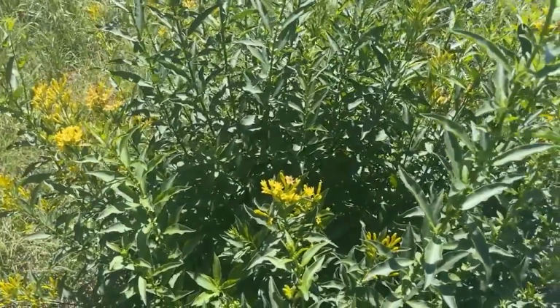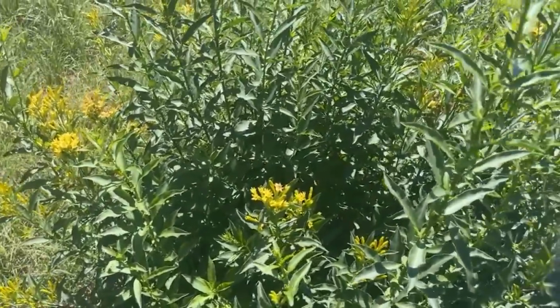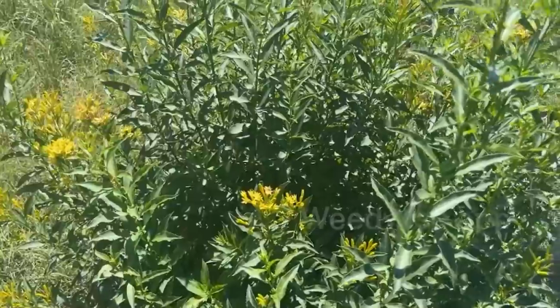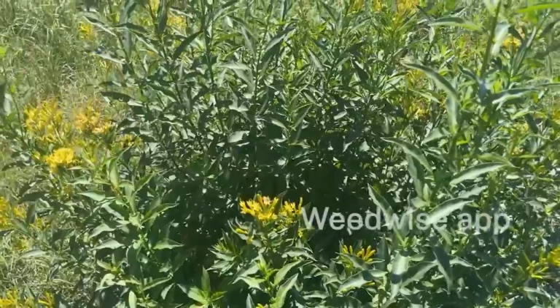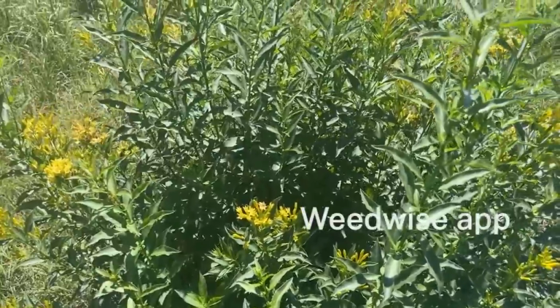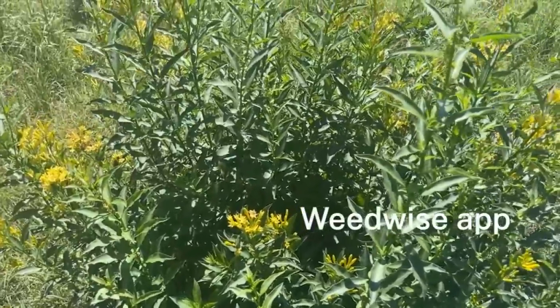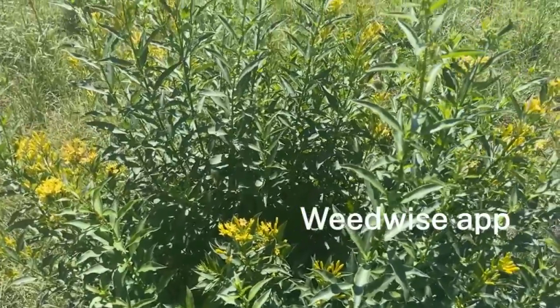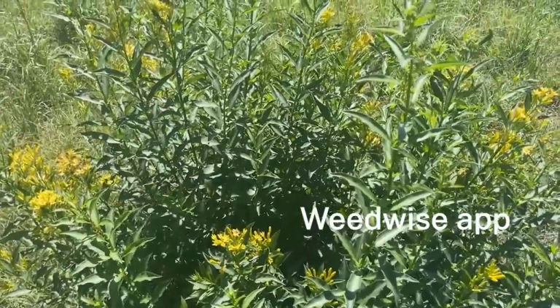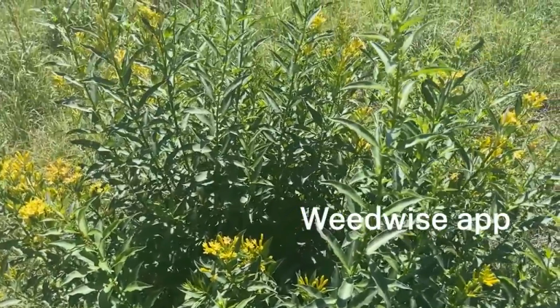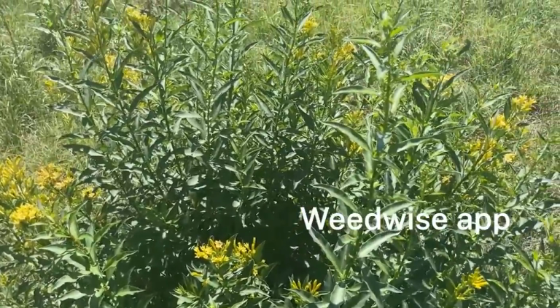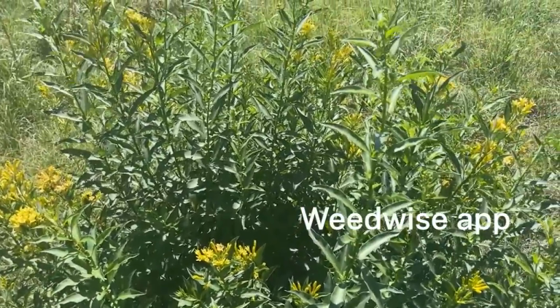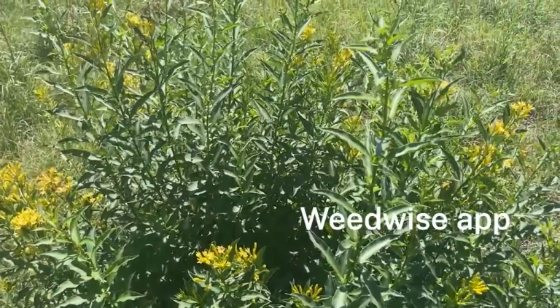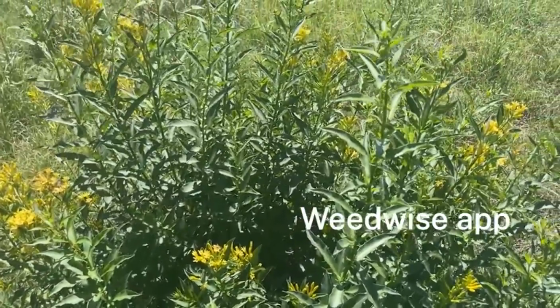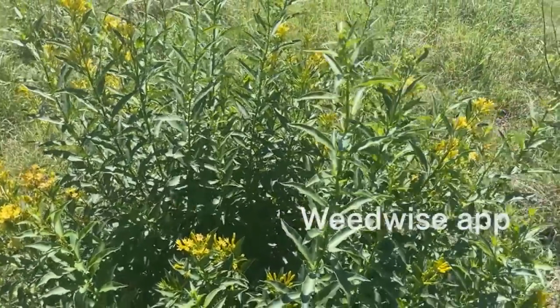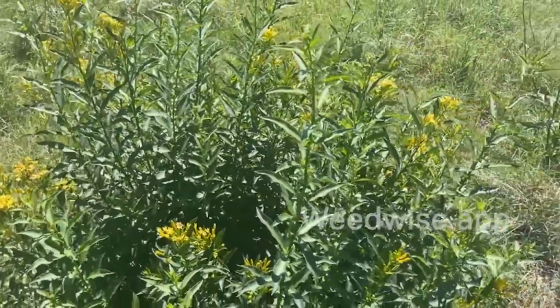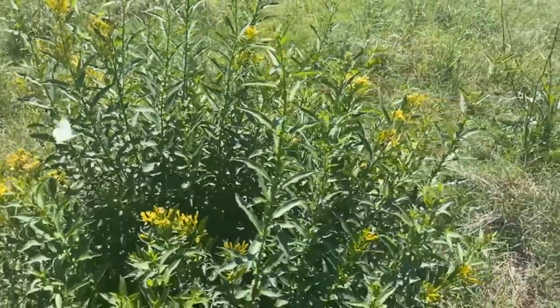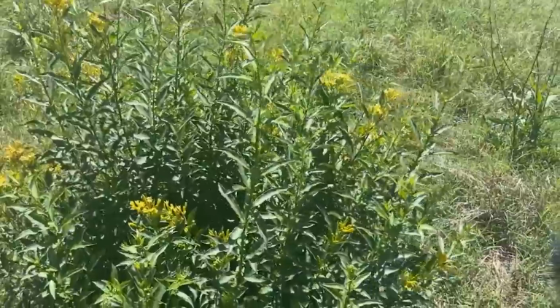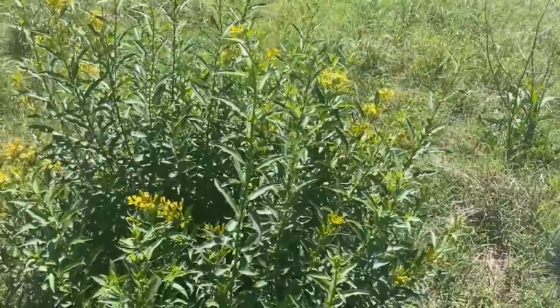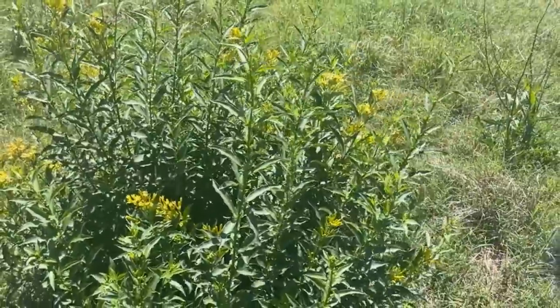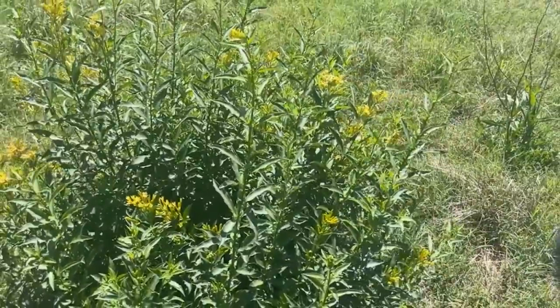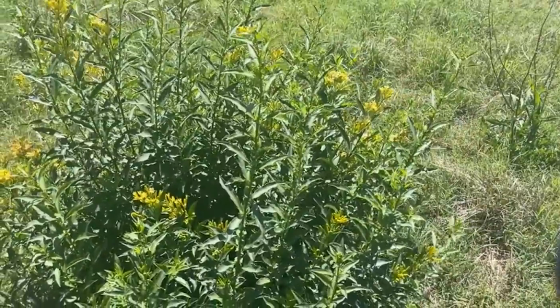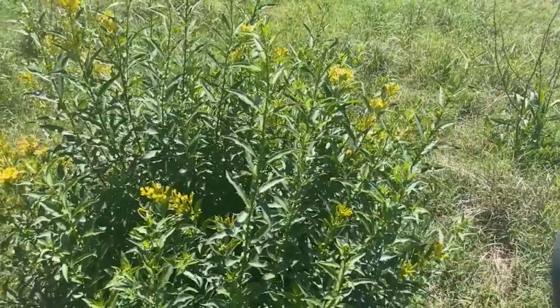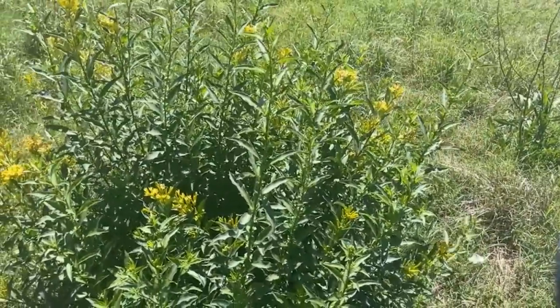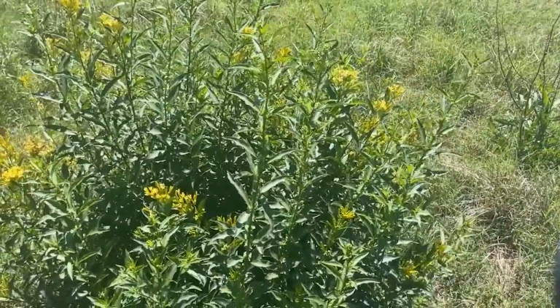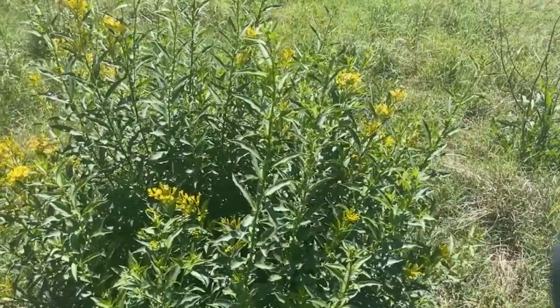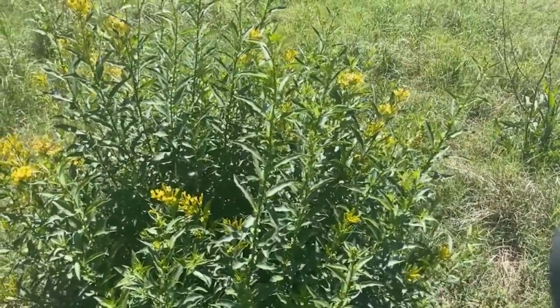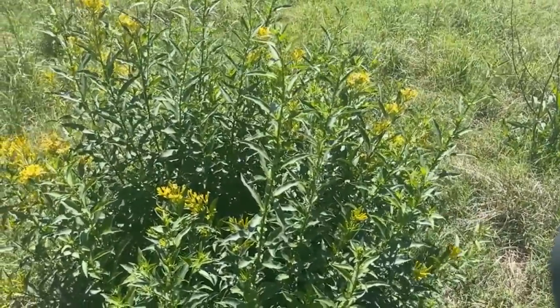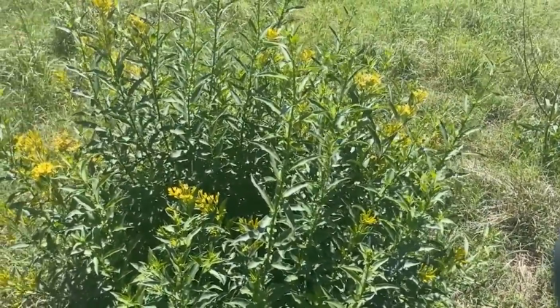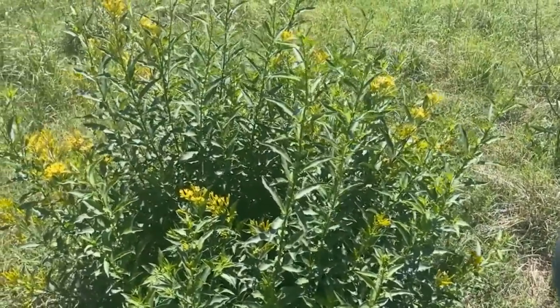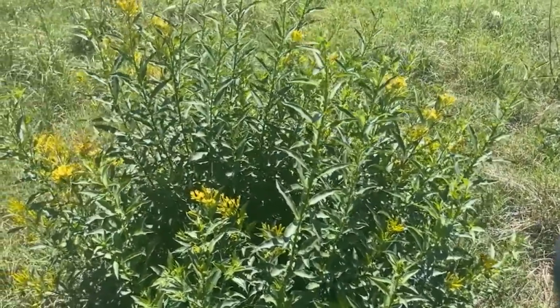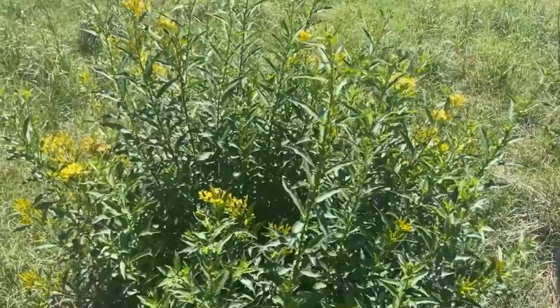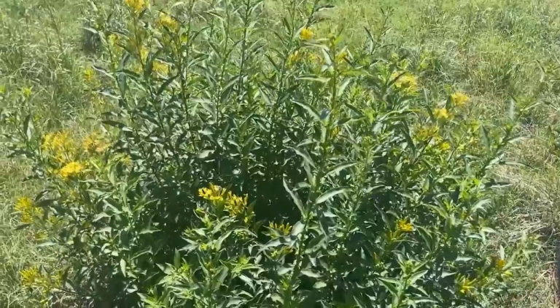The Weedwise app has a number of strategies to remove this. Ideally, mechanically pulling out the root would be ideal to eliminate the risk.